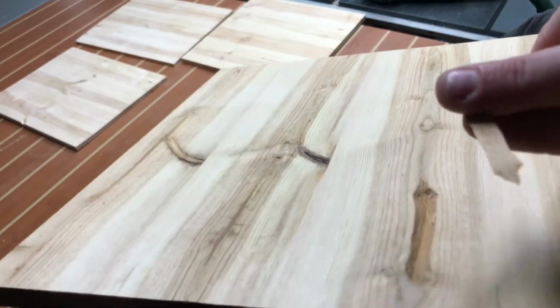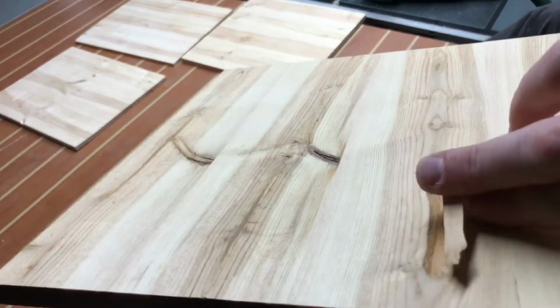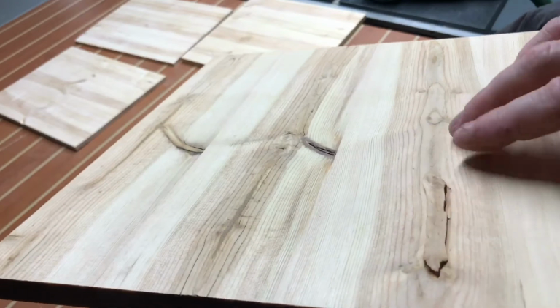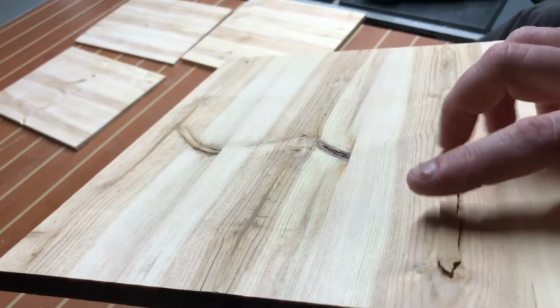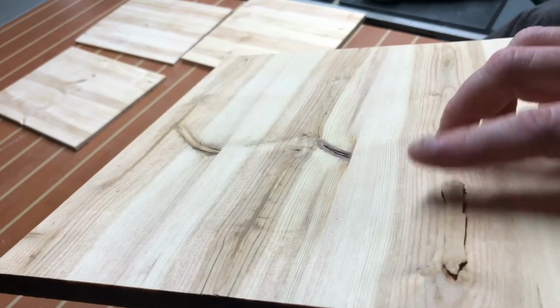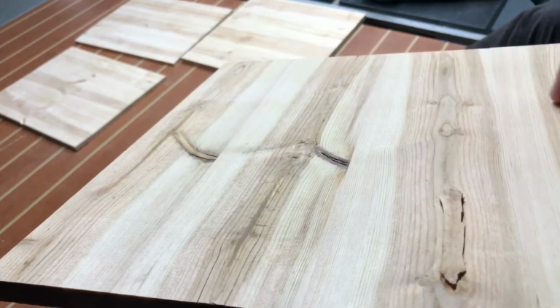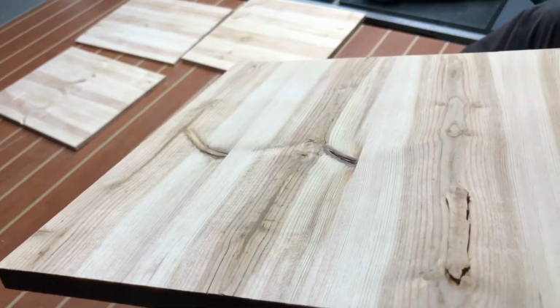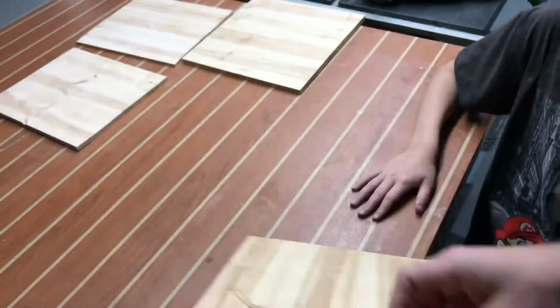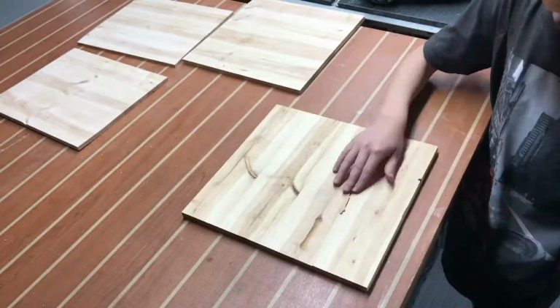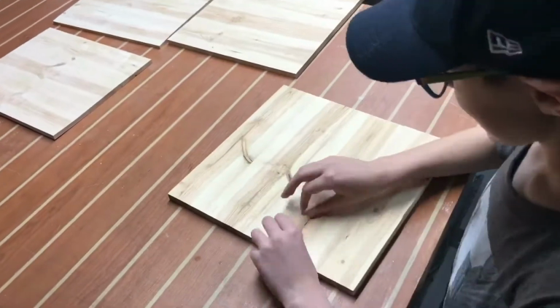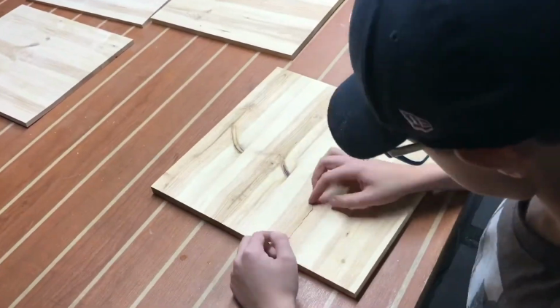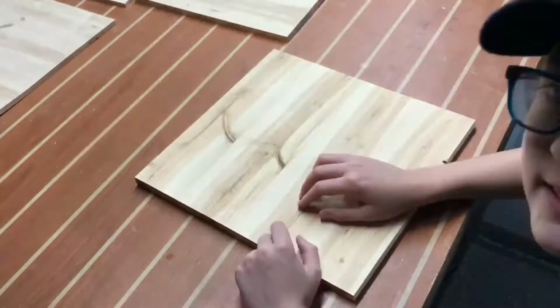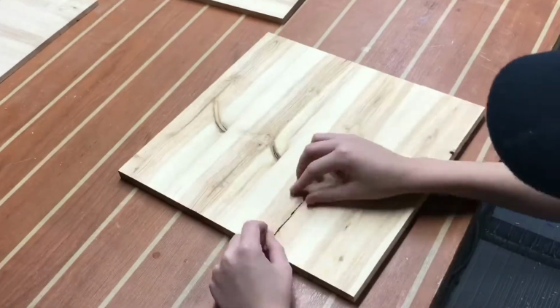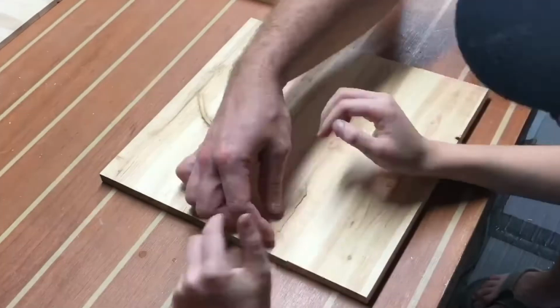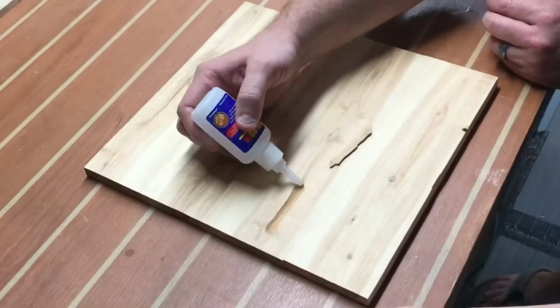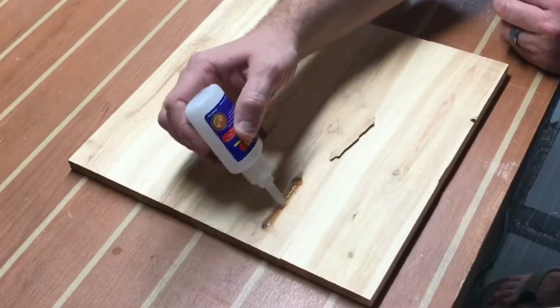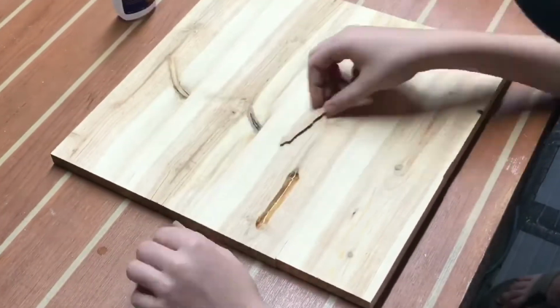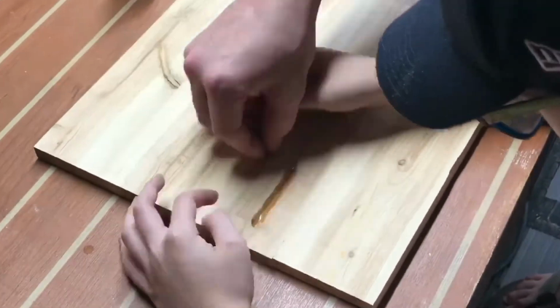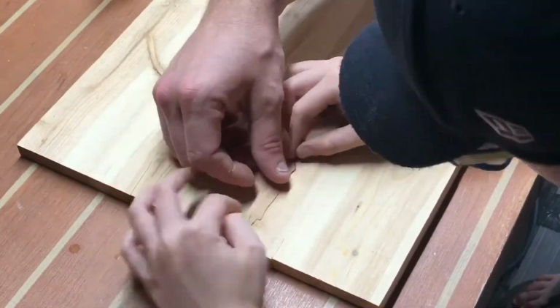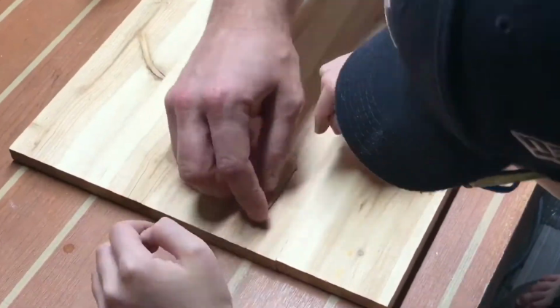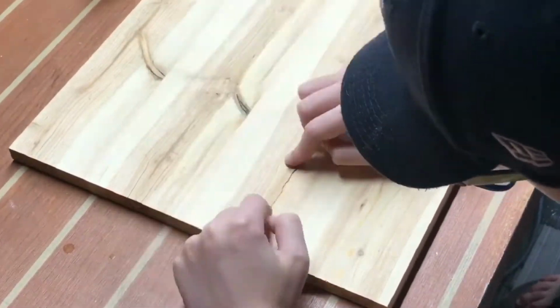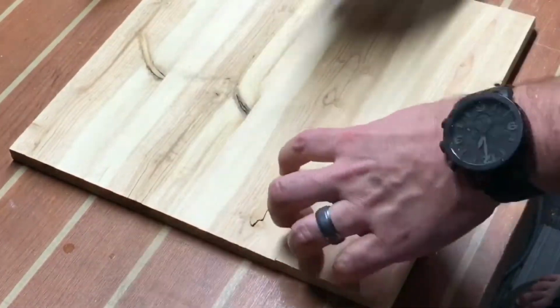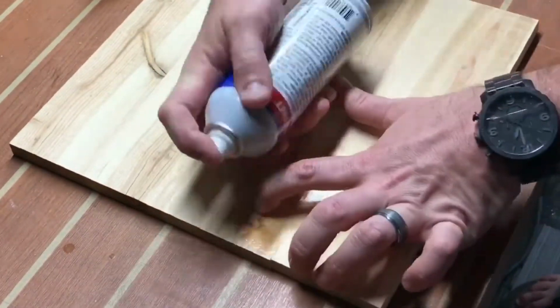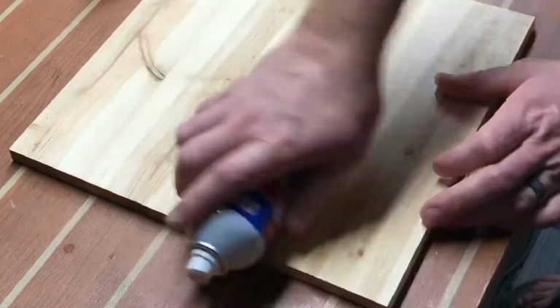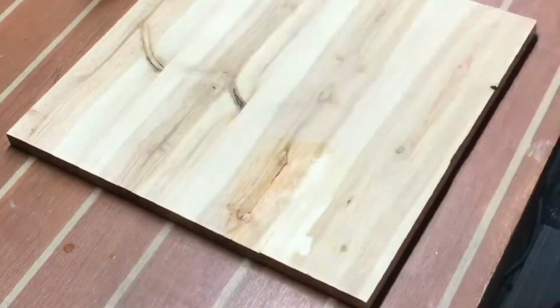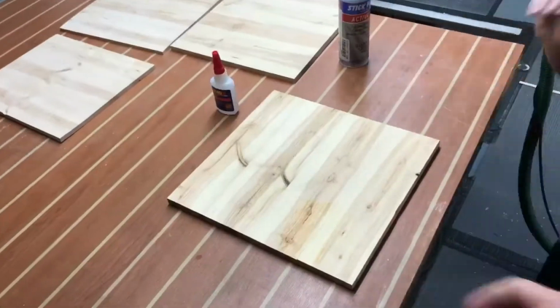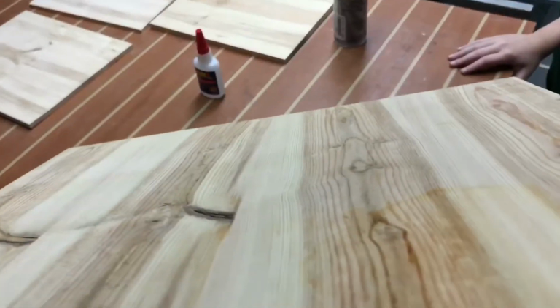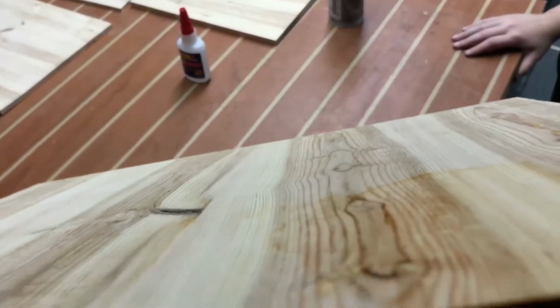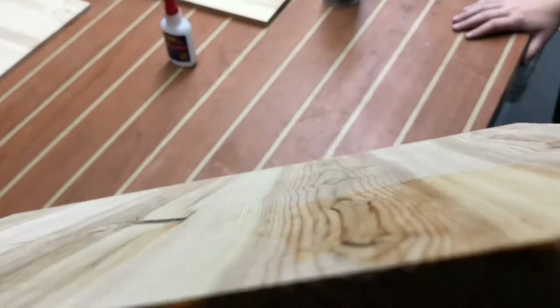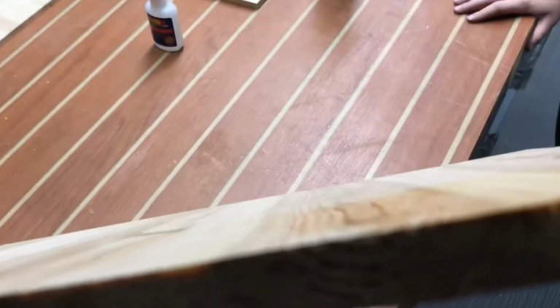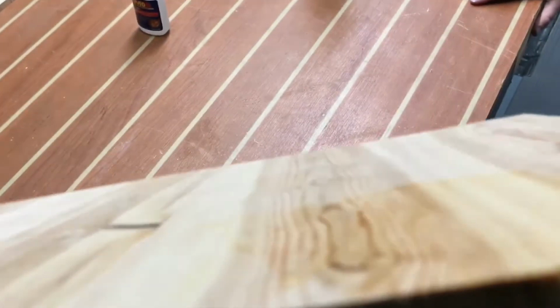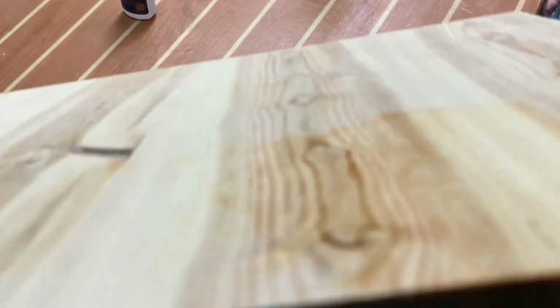We get started here by making sure the piece fits in there with a little resistance. Looks like it does, so we go ahead and put some CA glue down in that crack — medium thickness — and give it a little pressure. A little bit of activator. That stuff dries in about 2 seconds. That stuff is awesome.